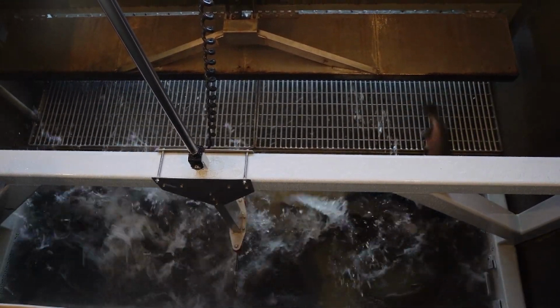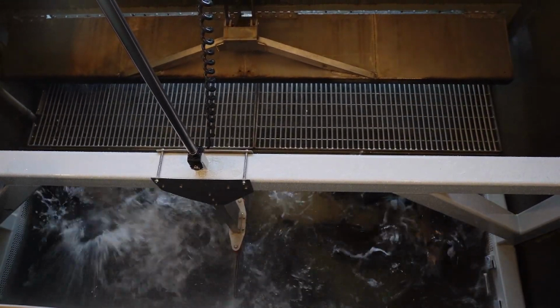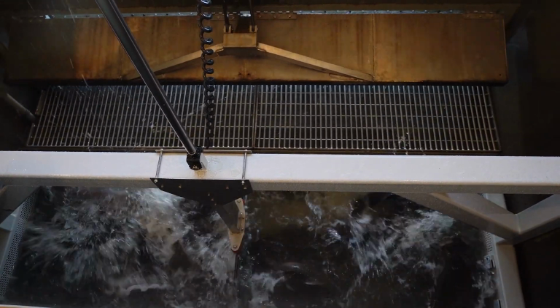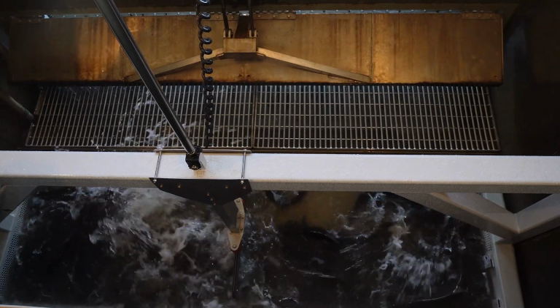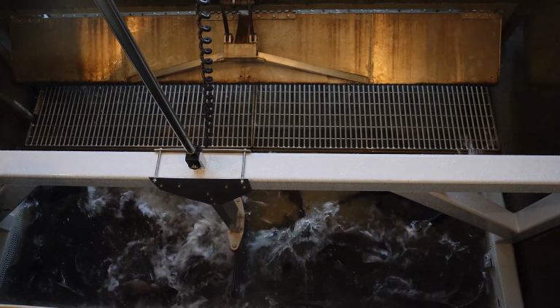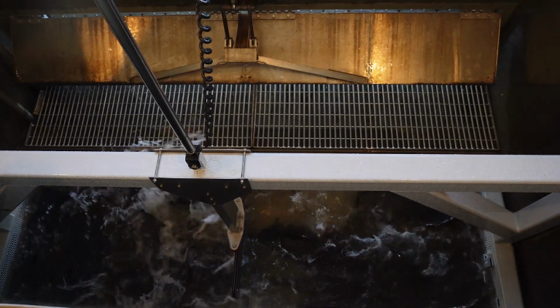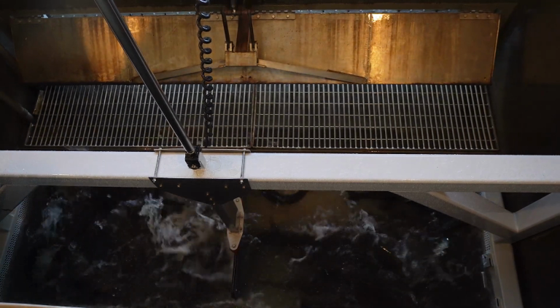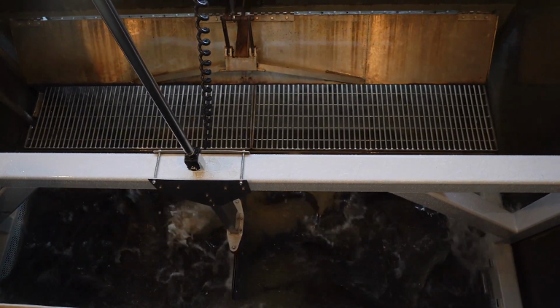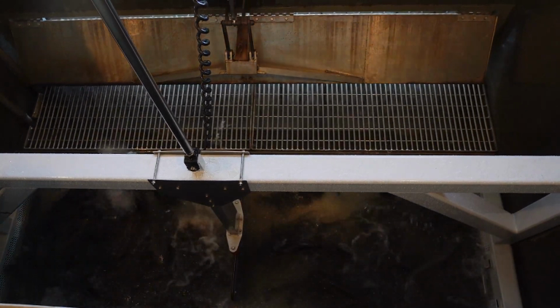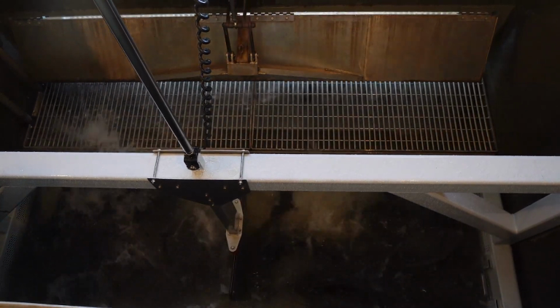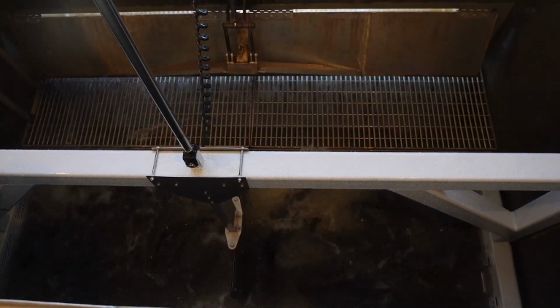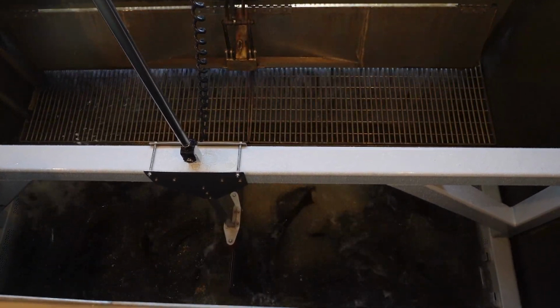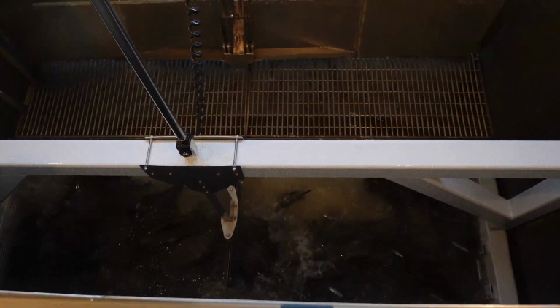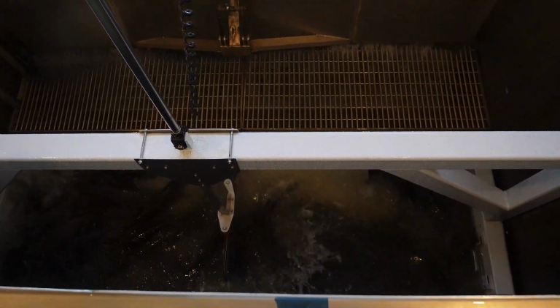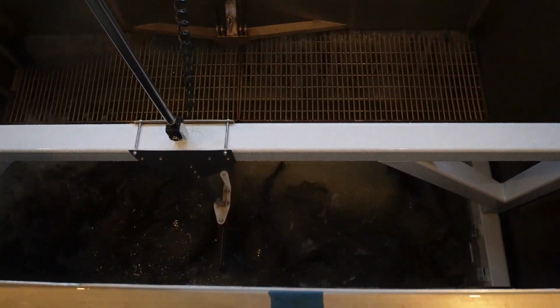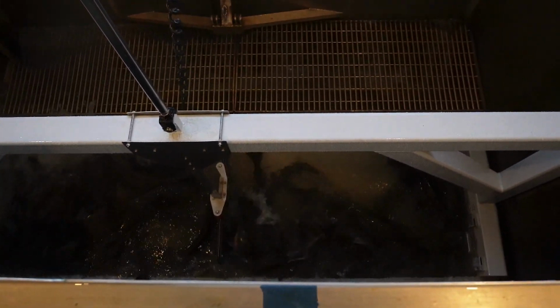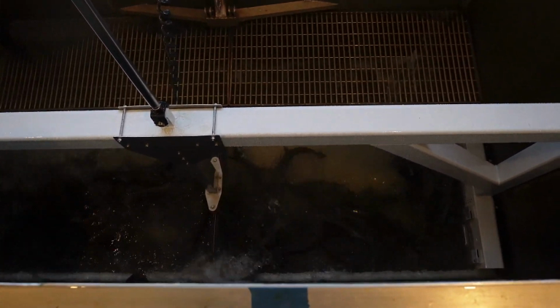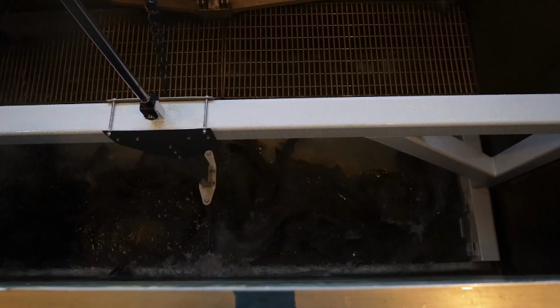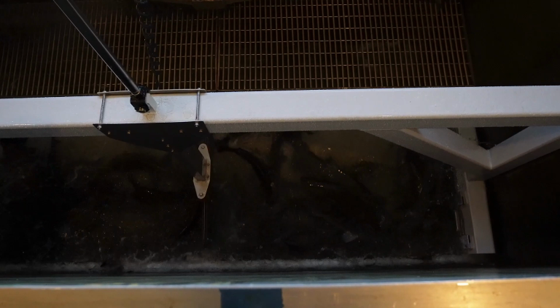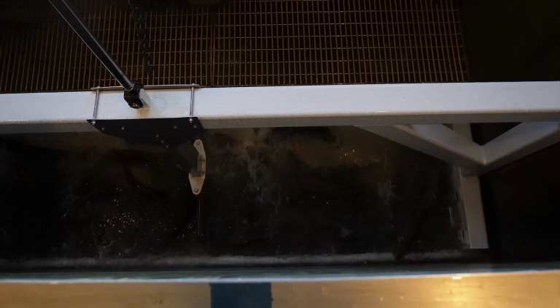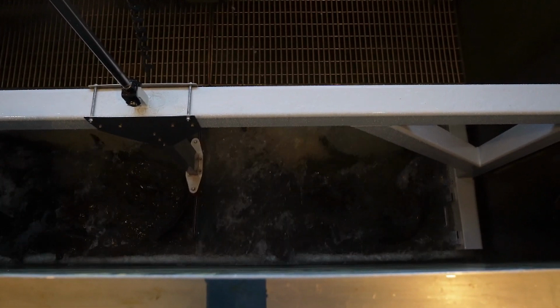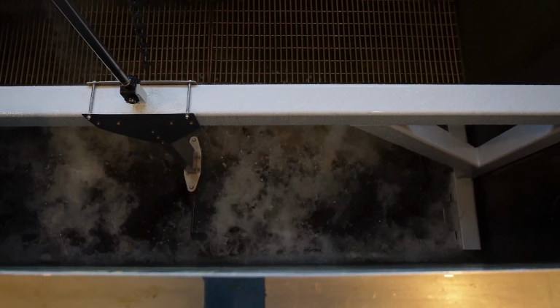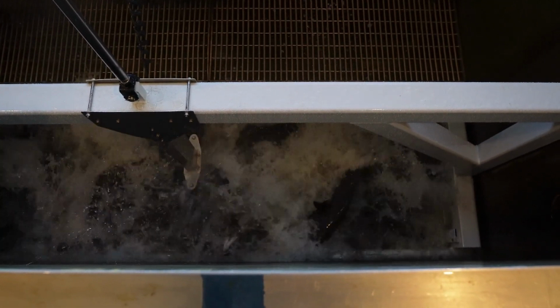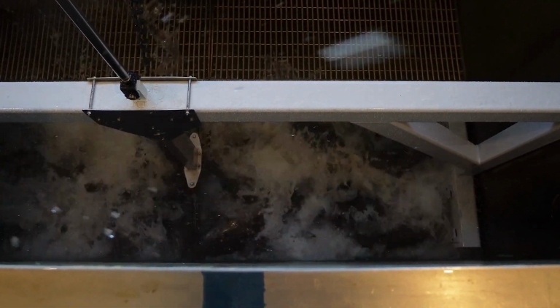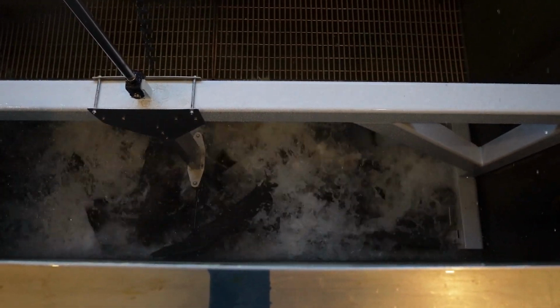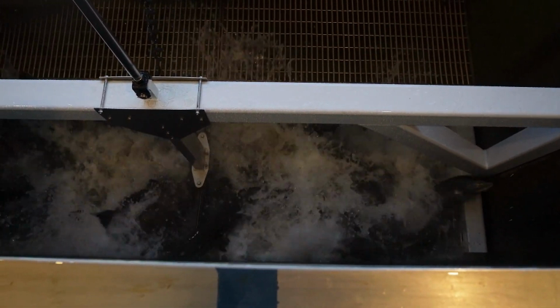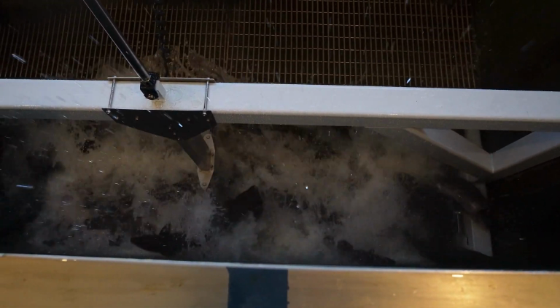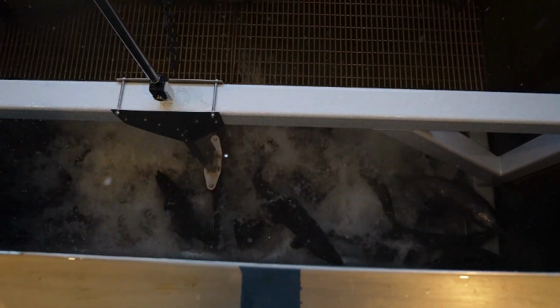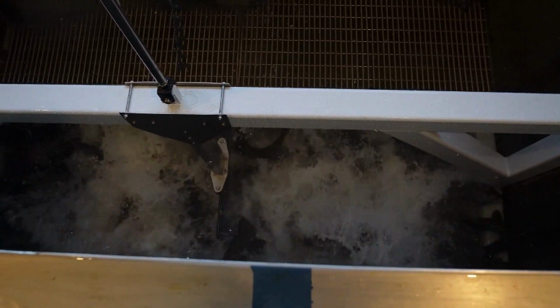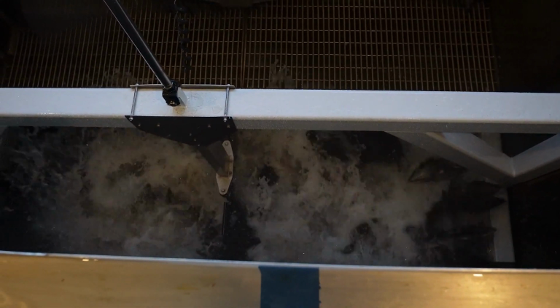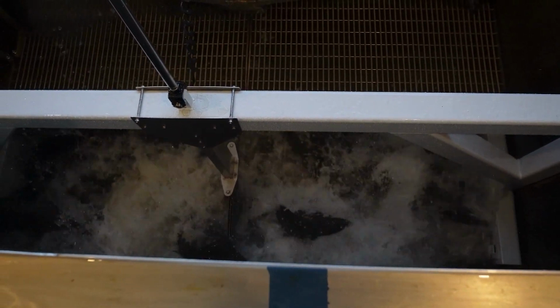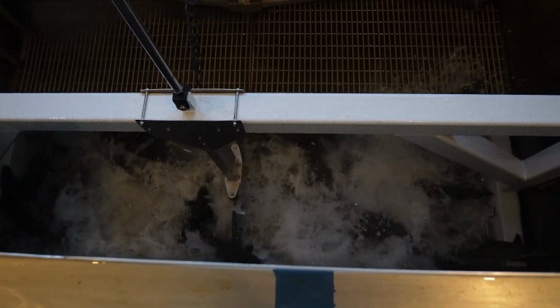They'll power on the electrical stunning device, which will allow them to handle the salmon in a safe manner for both the fish biologist and the salmon.